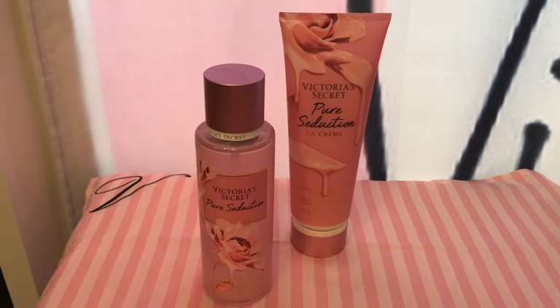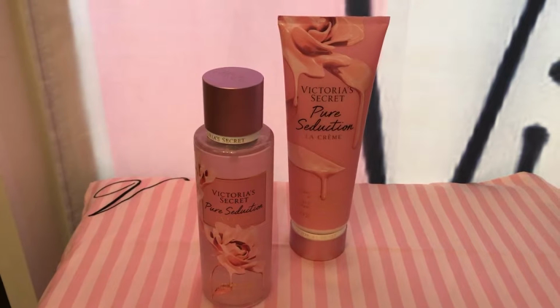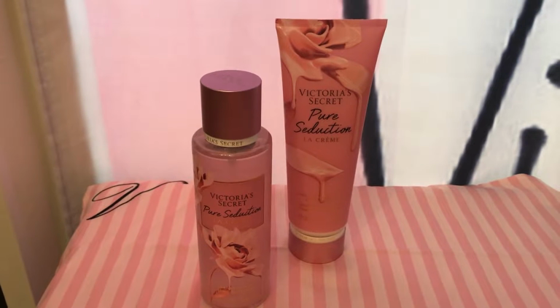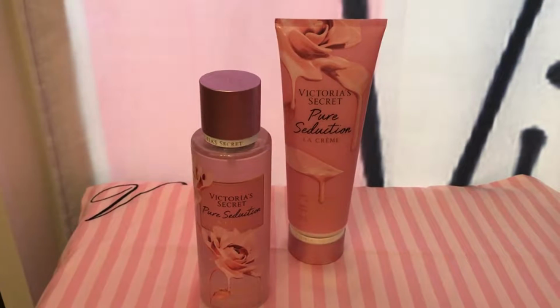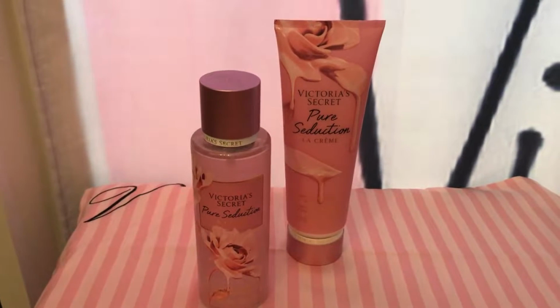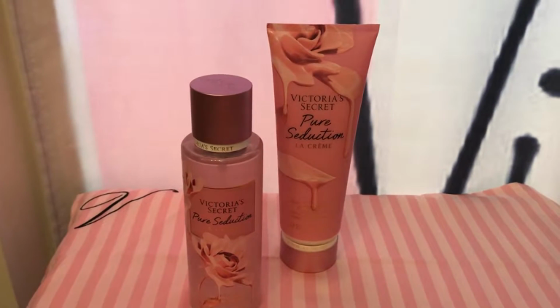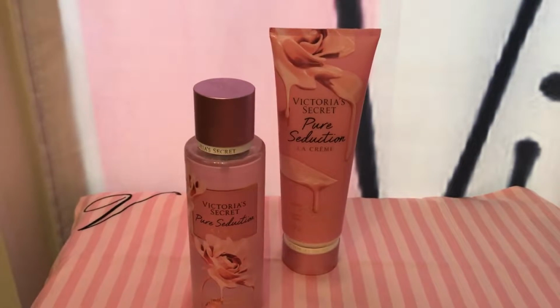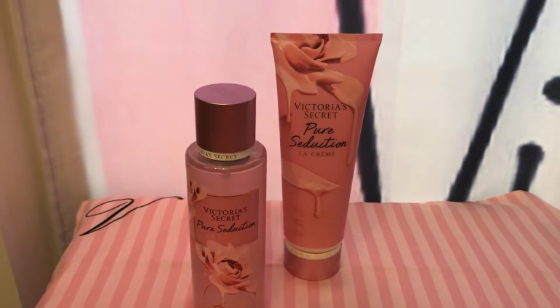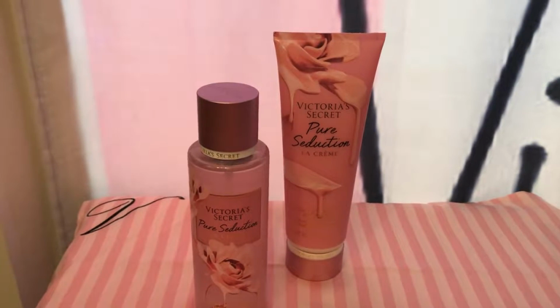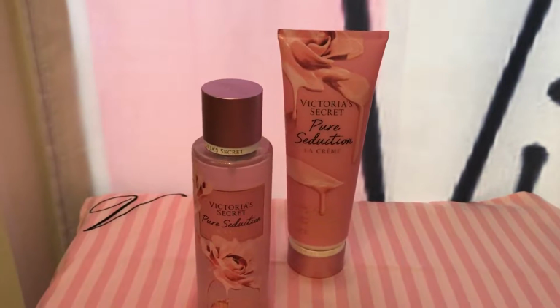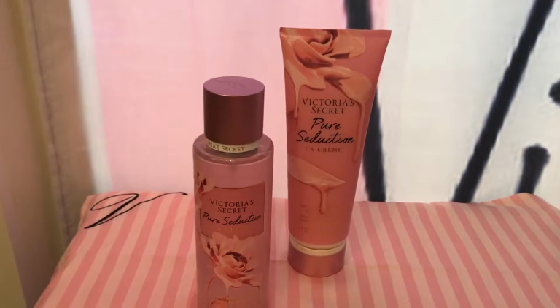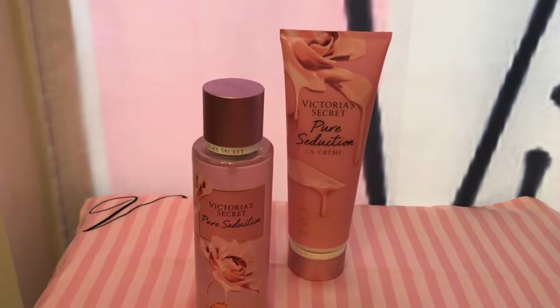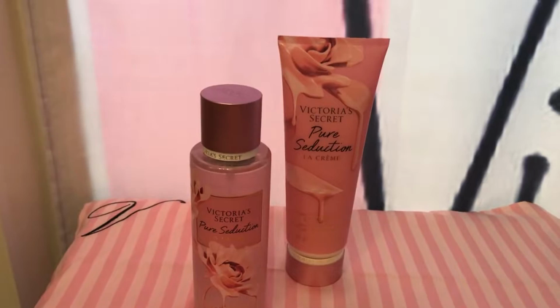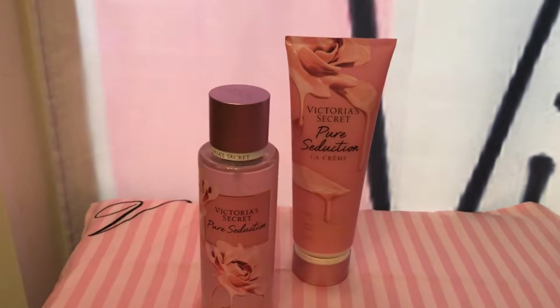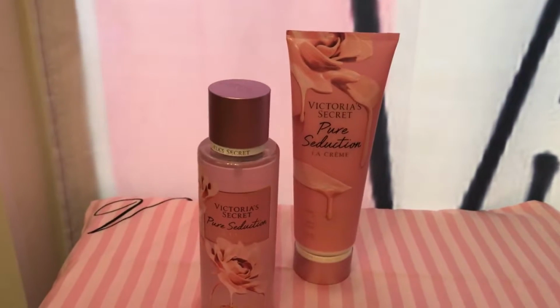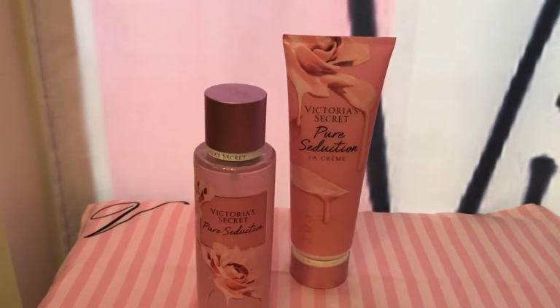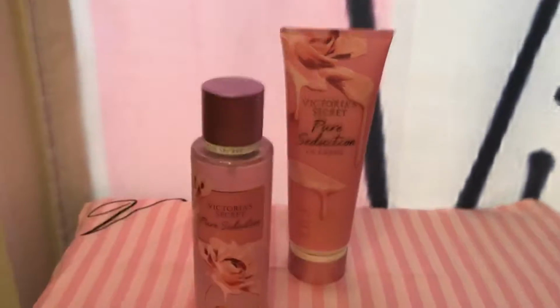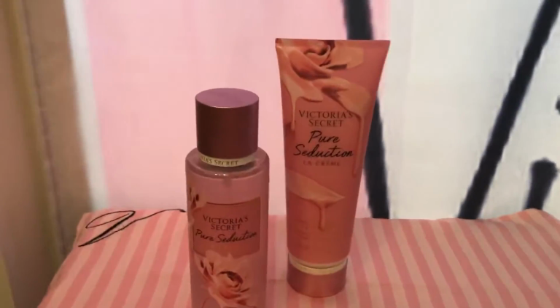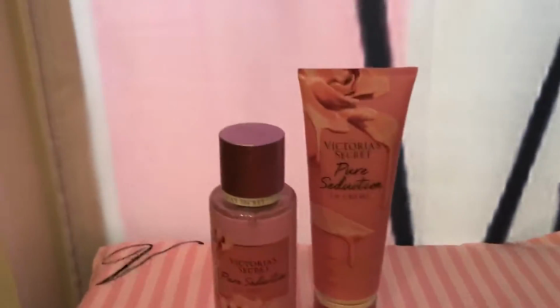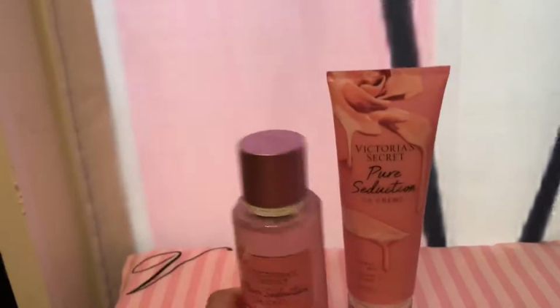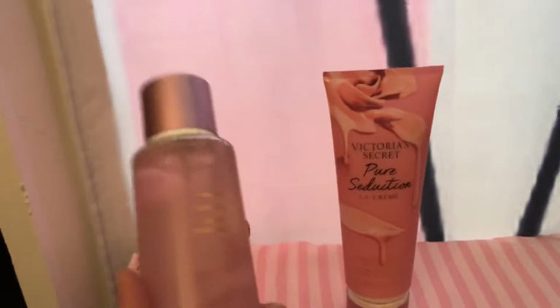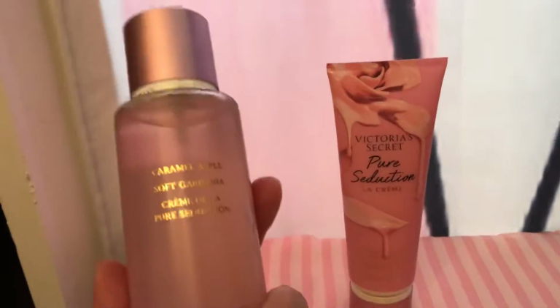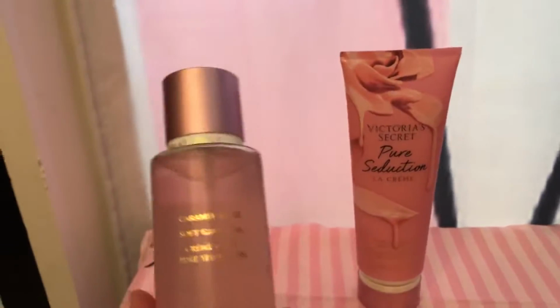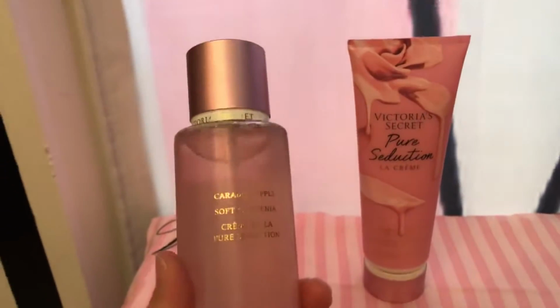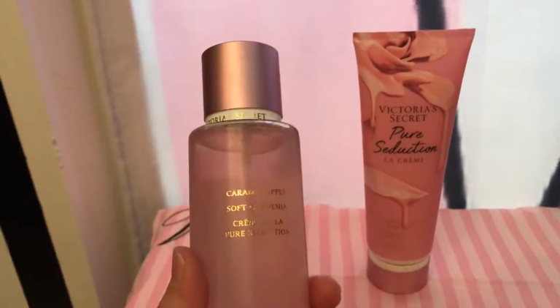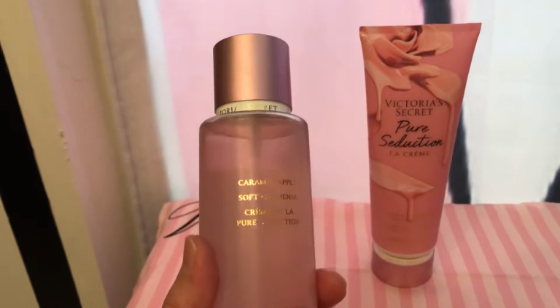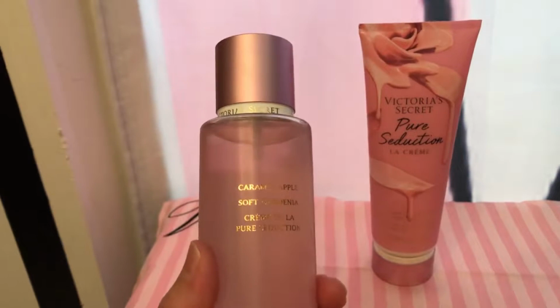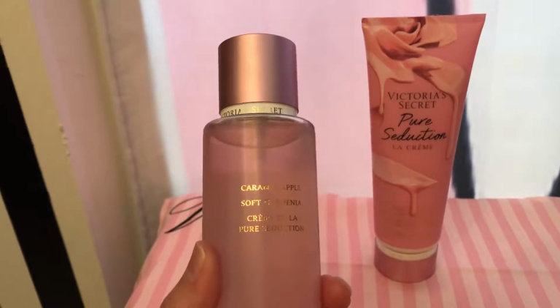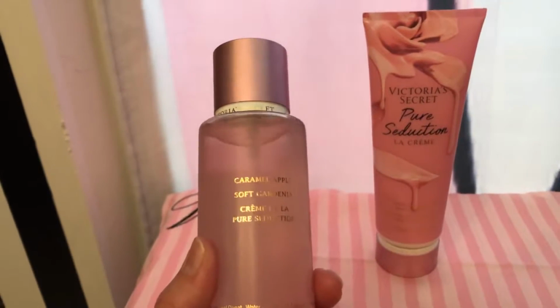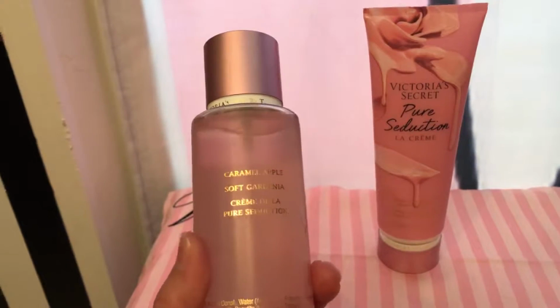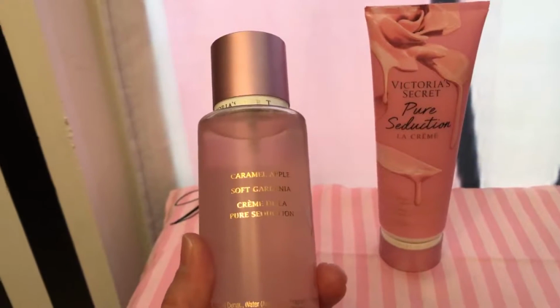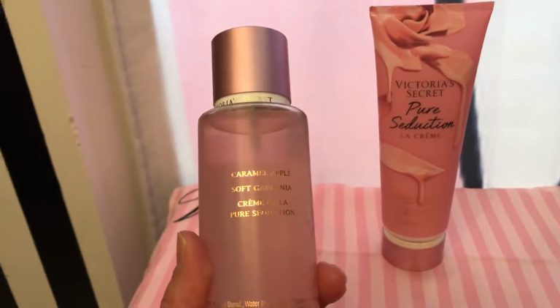Dear VS Angels, today I'll be reviewing Victoria's Secret Pure Seduction La Creme. The scent notes are Caramel Apple, Soft Gardenia, and Creme de la Pure Seduction.